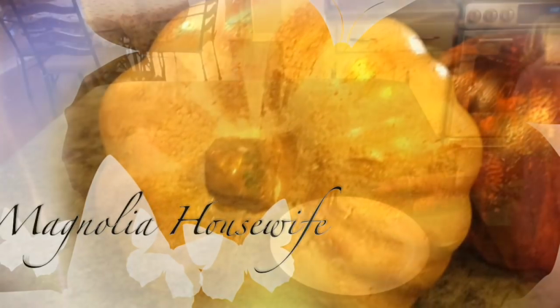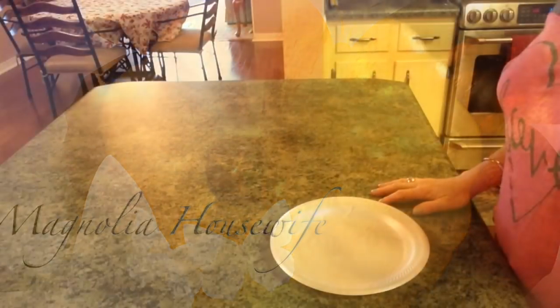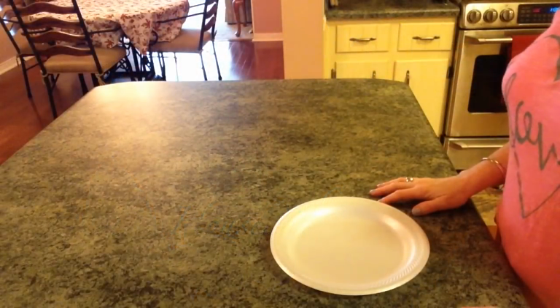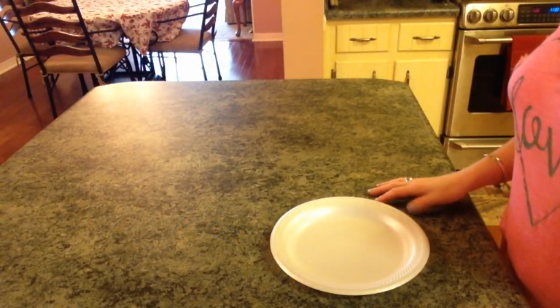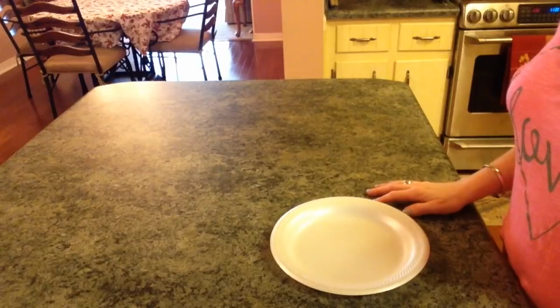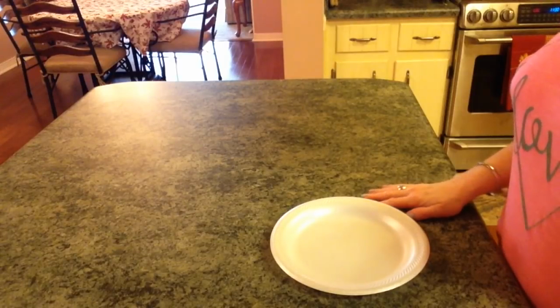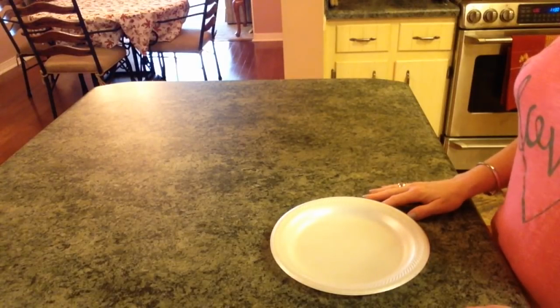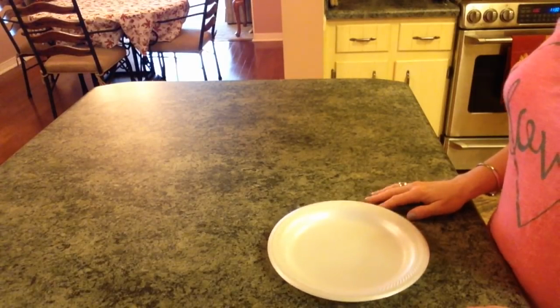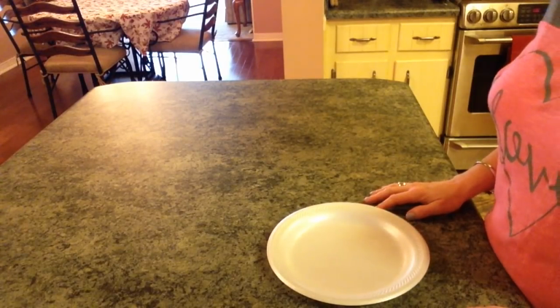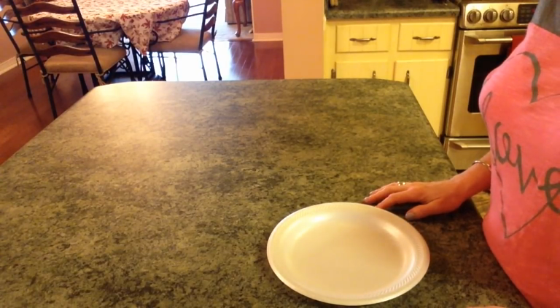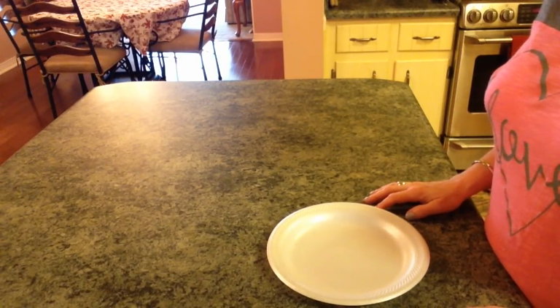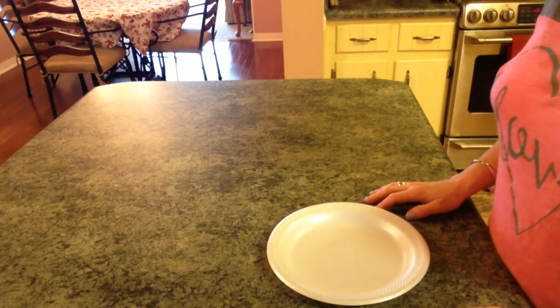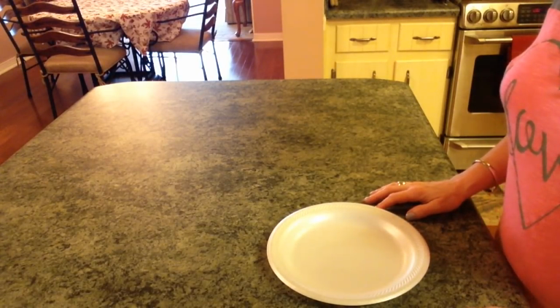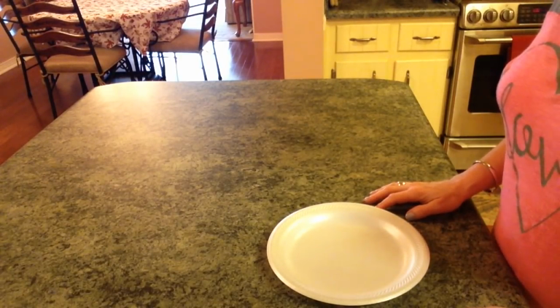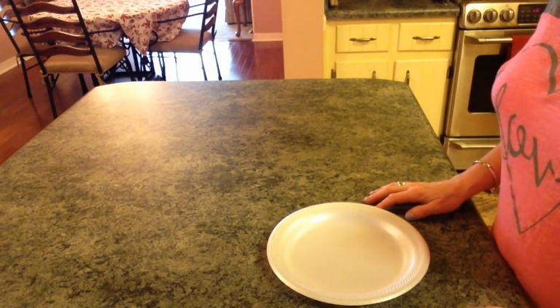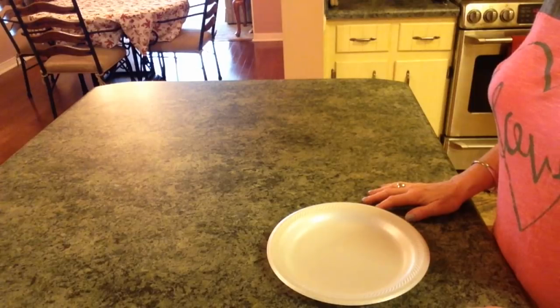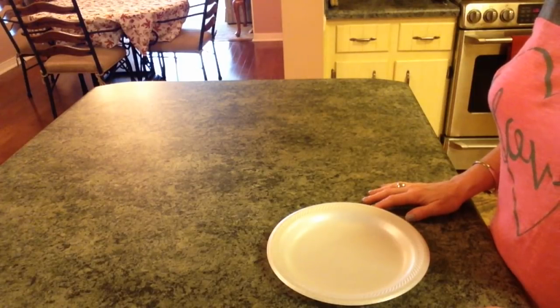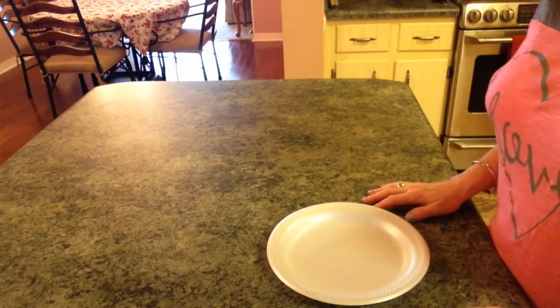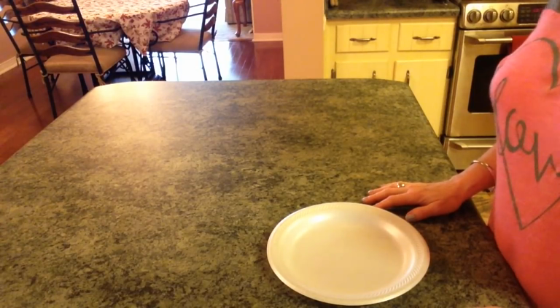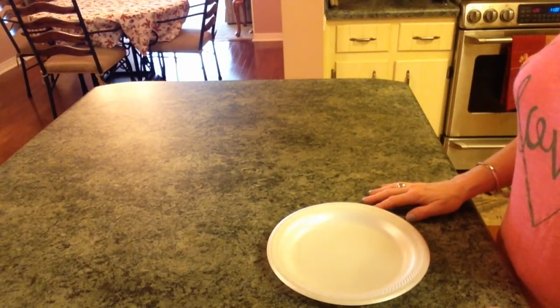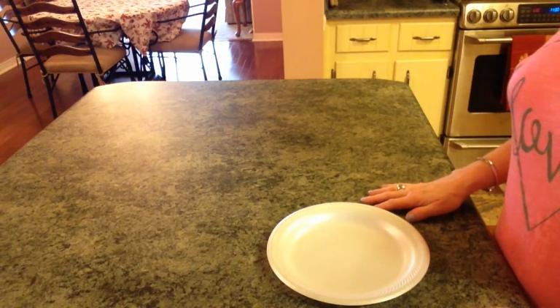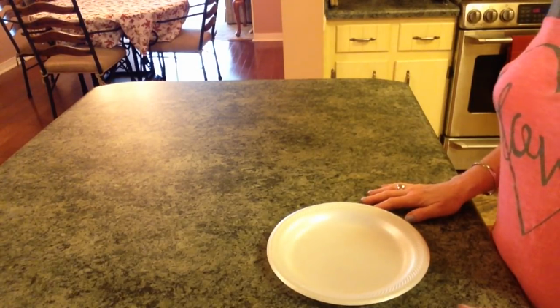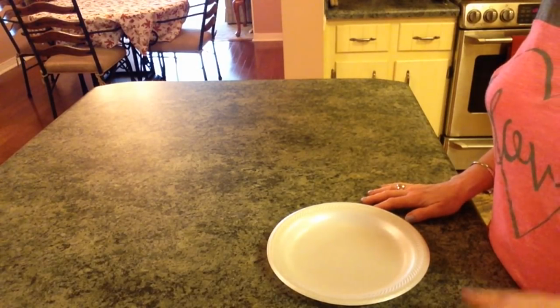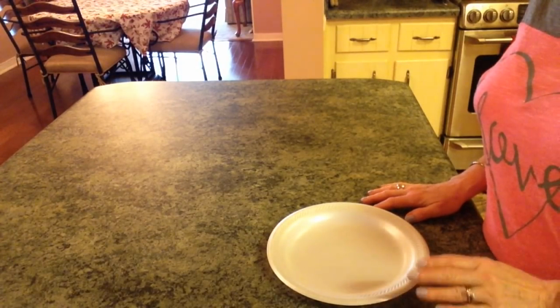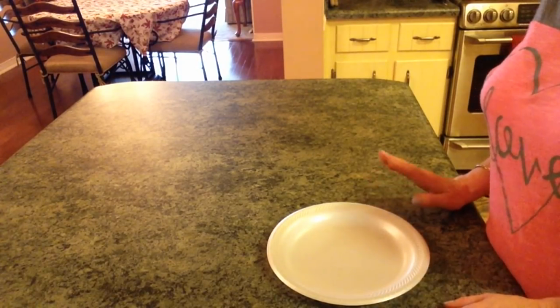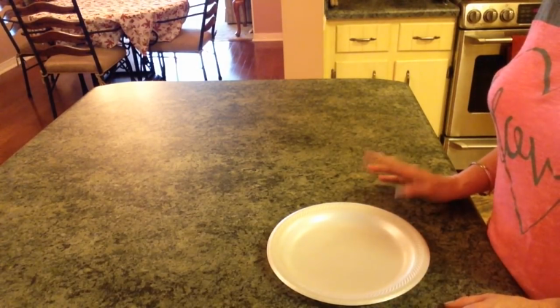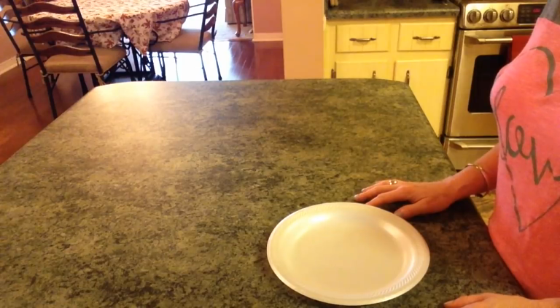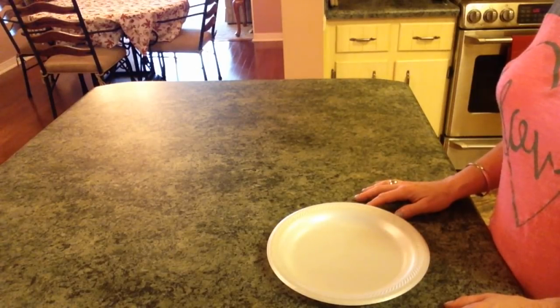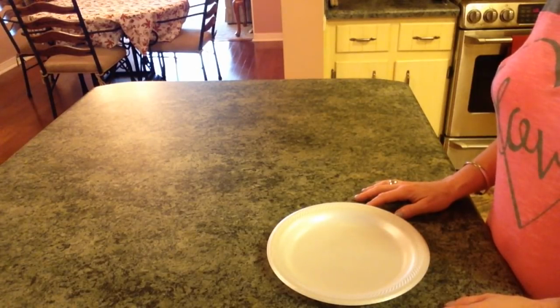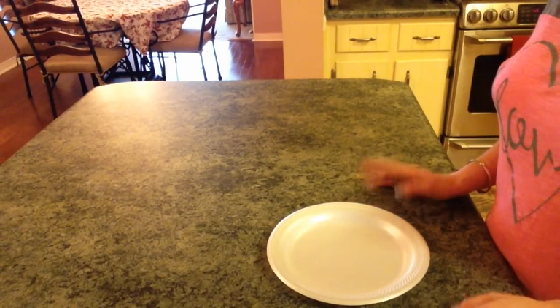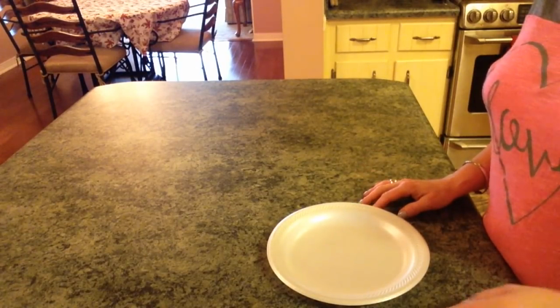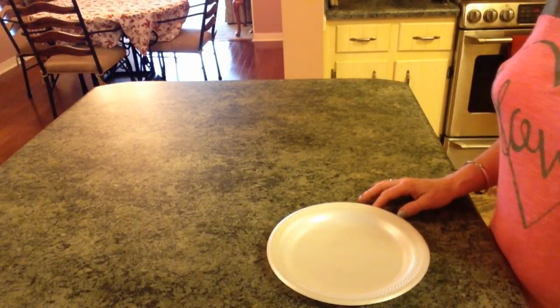Hi guys, welcome back to my channel and today I have another fall DIY for you. This time we're going to paint pumpkins from the Dollar Tree. I'm going to crackle one and then I'm going to paint the other one. So let me show you what you'll need to make the project.